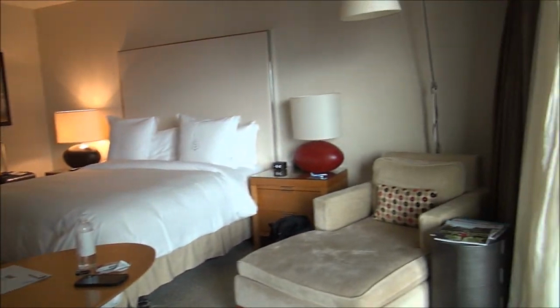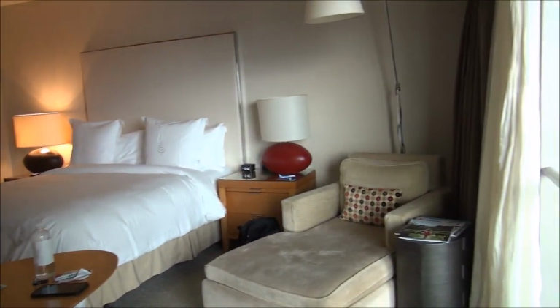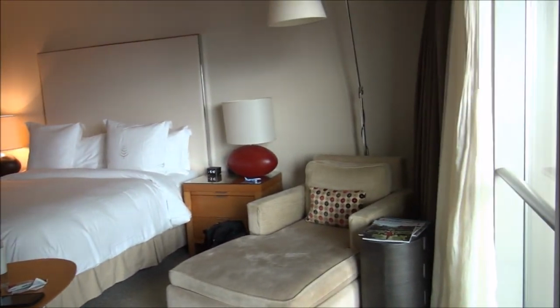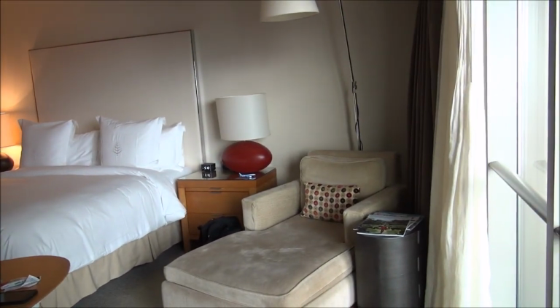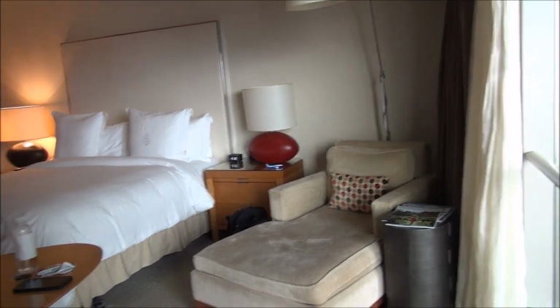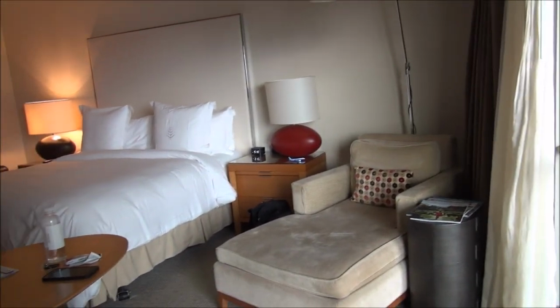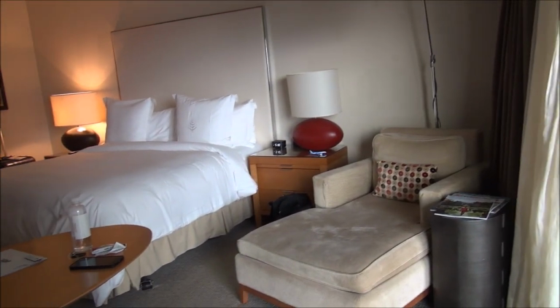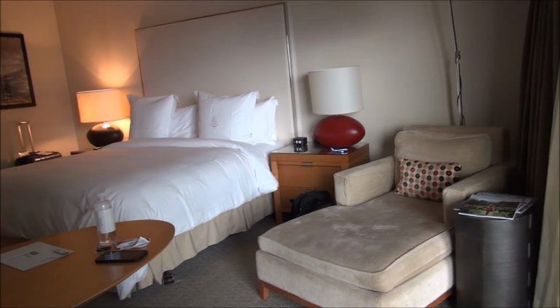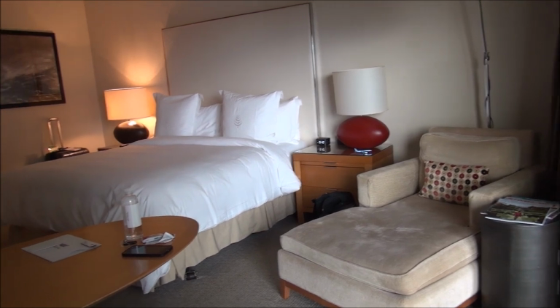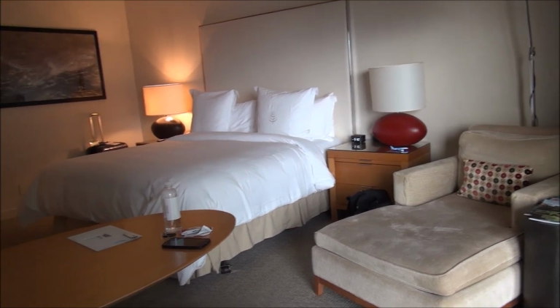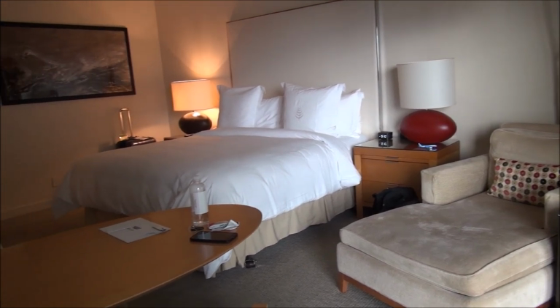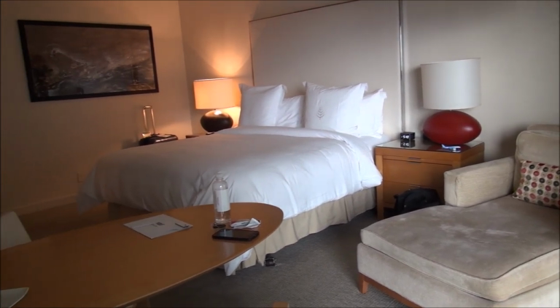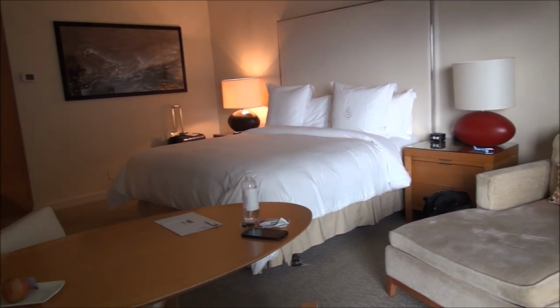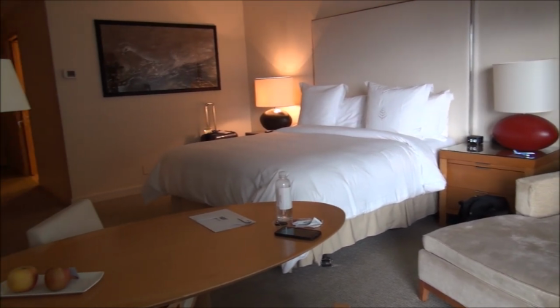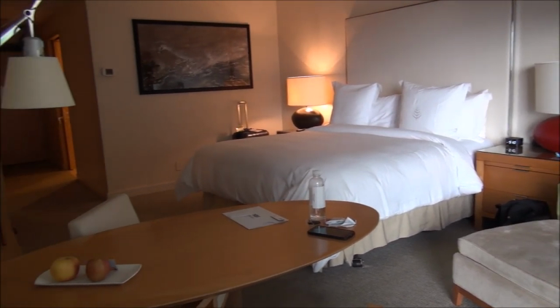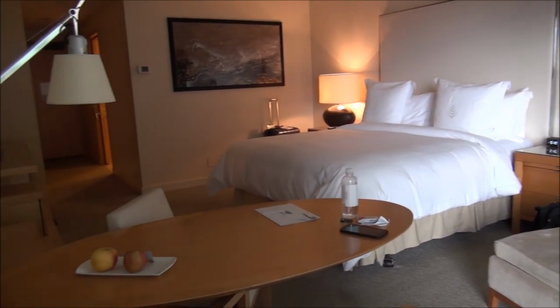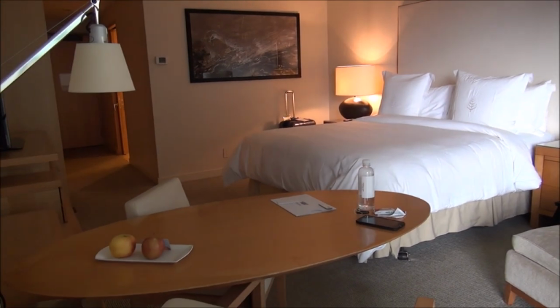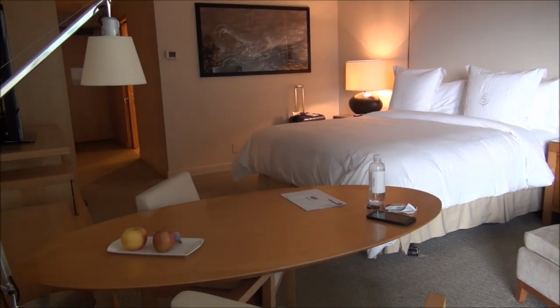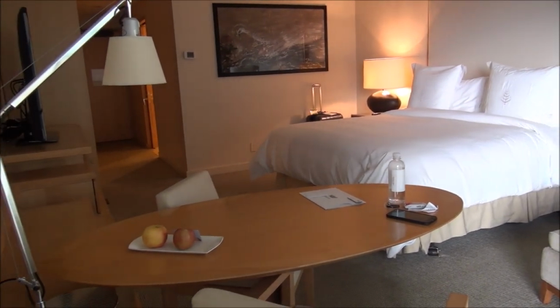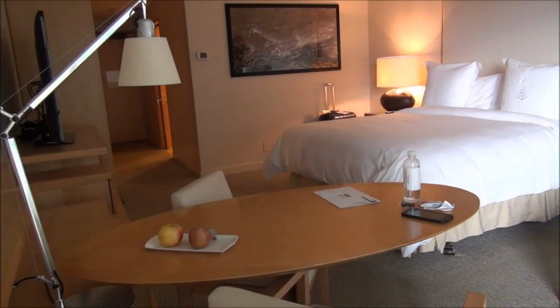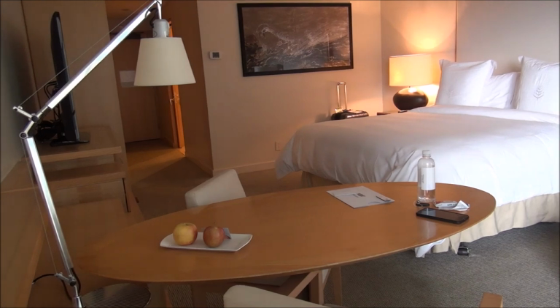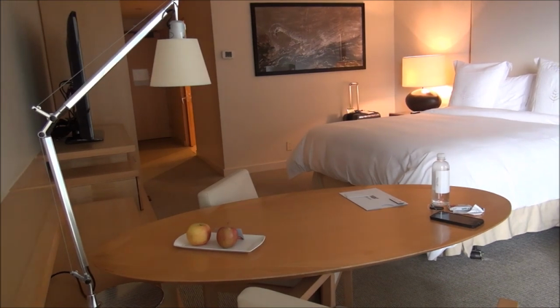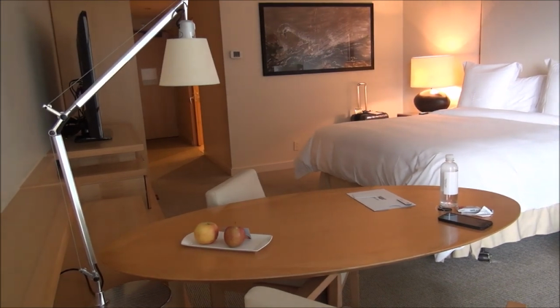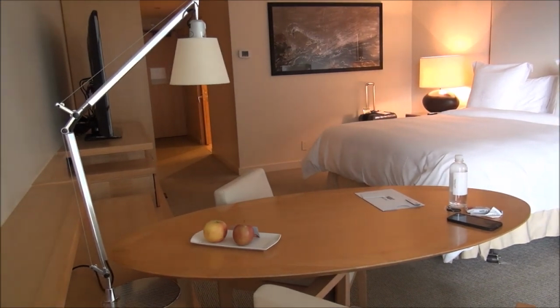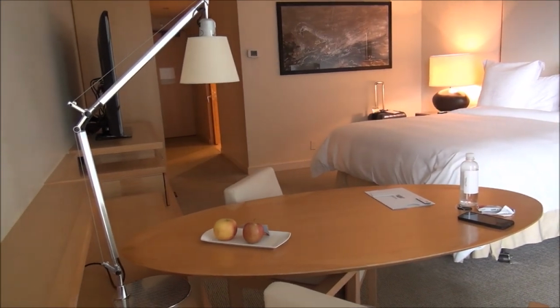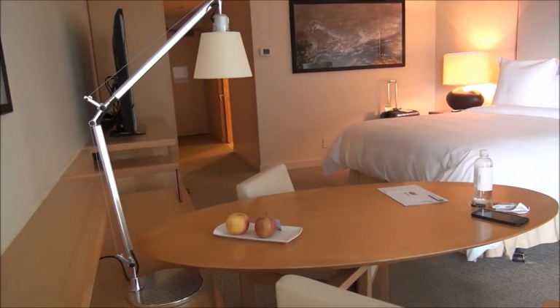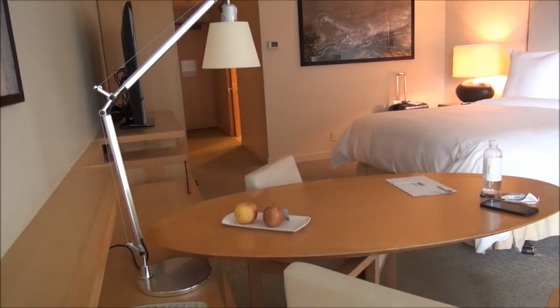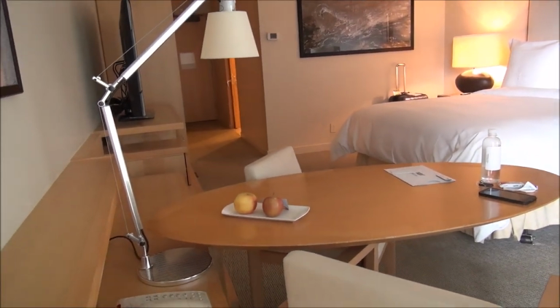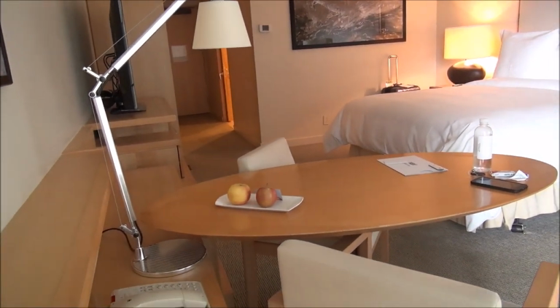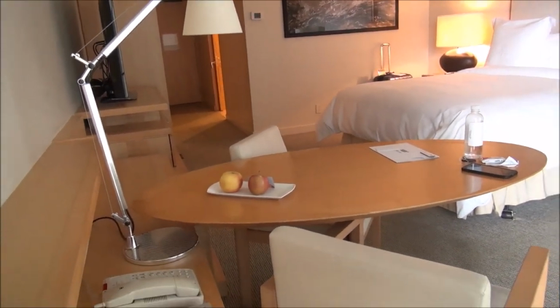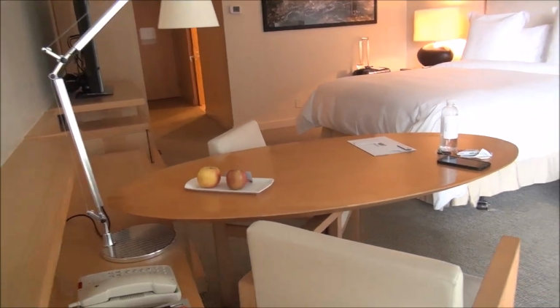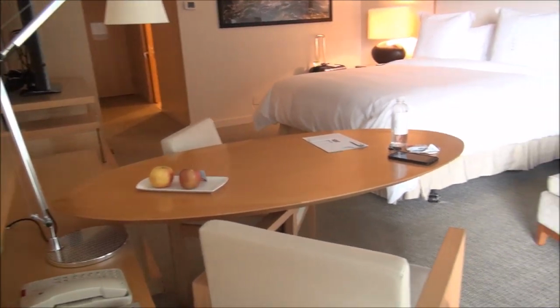Nothing huge, but still luxurious, and as you would expect from a Four Seasons, the service downstairs was amazing. Everyone is very professional and very friendly, so I always like that.